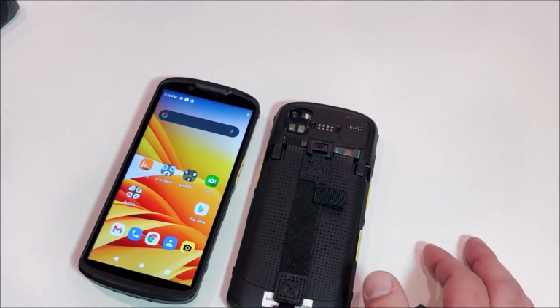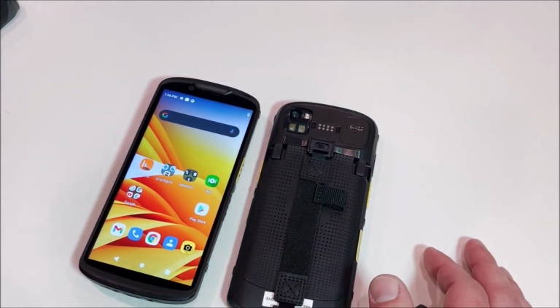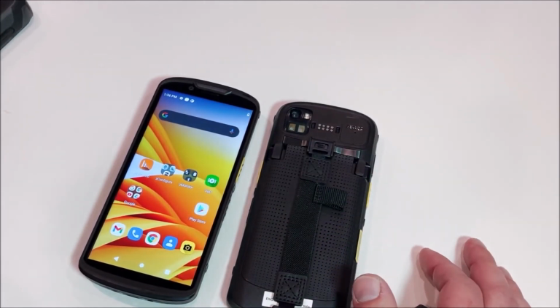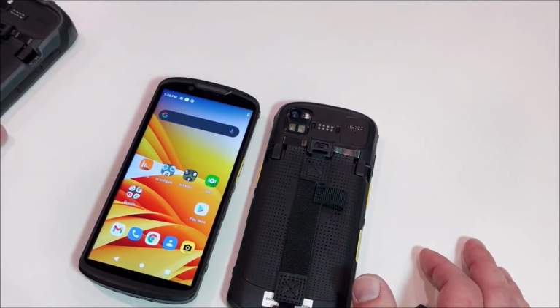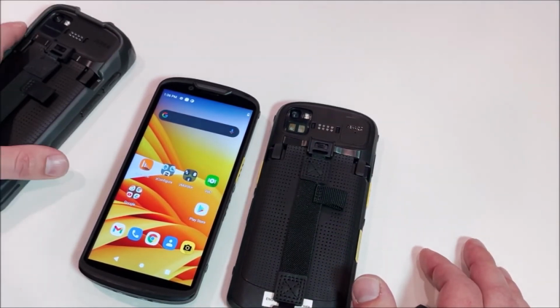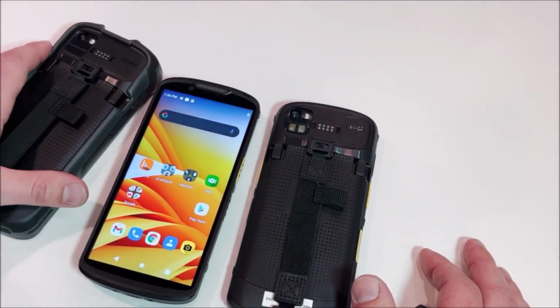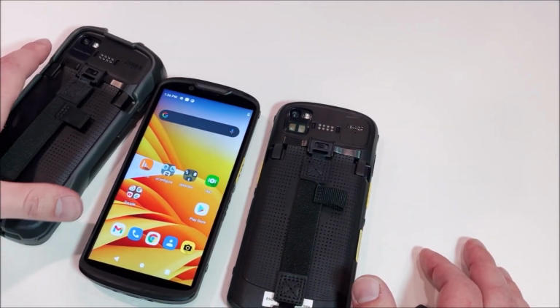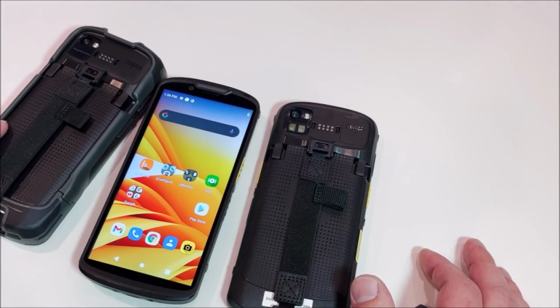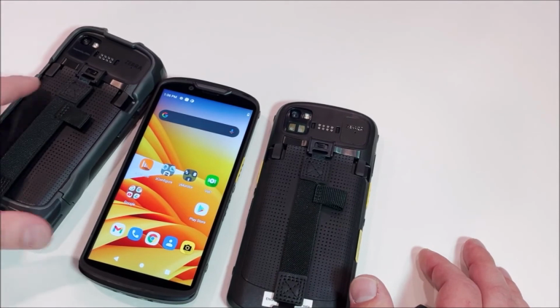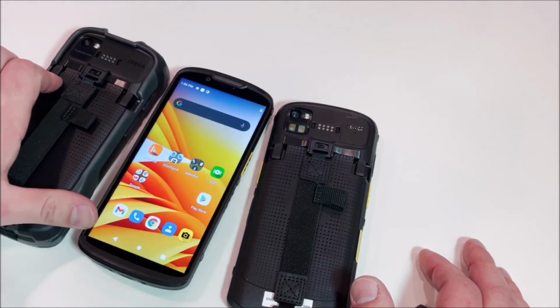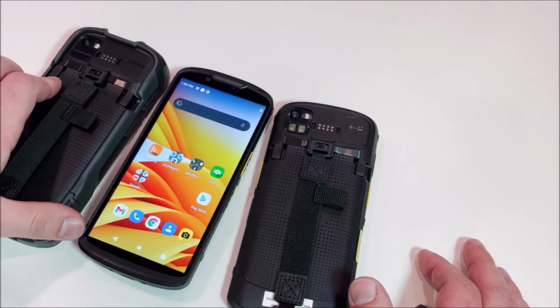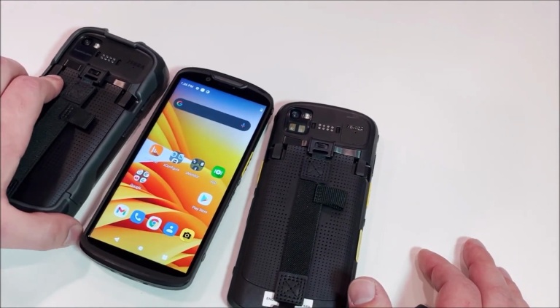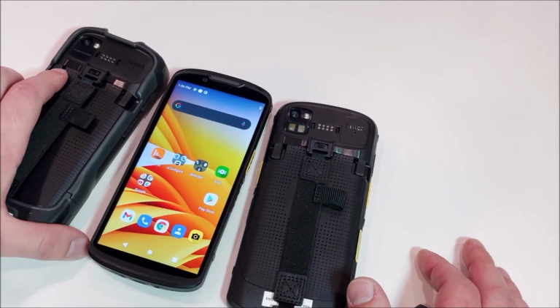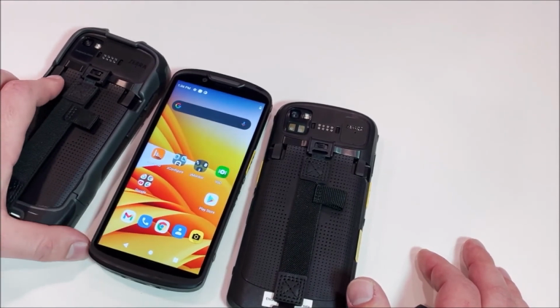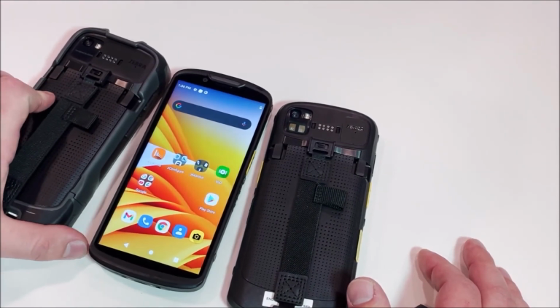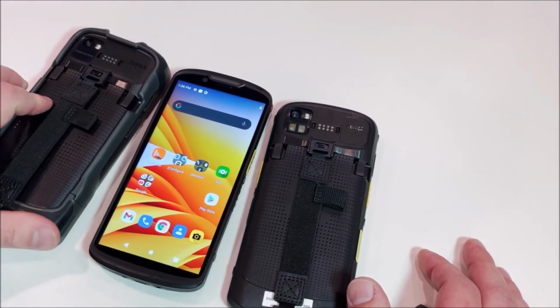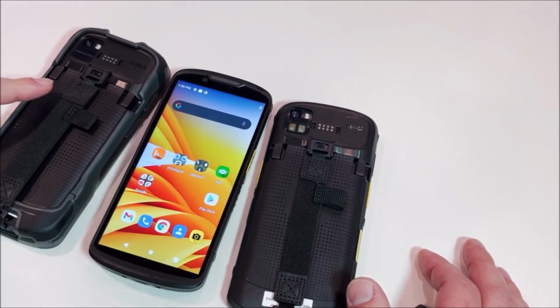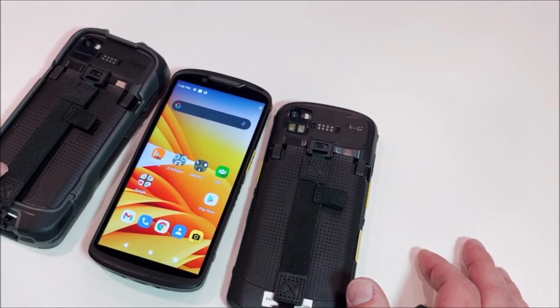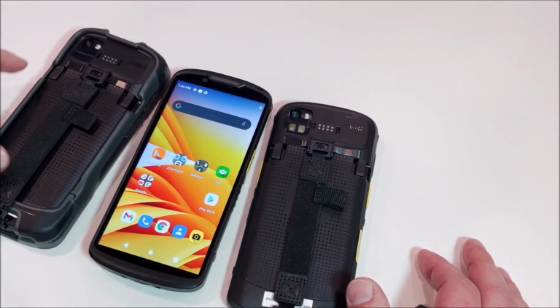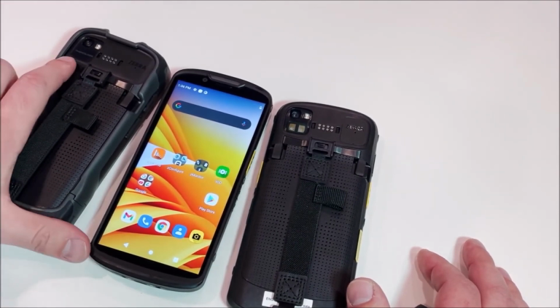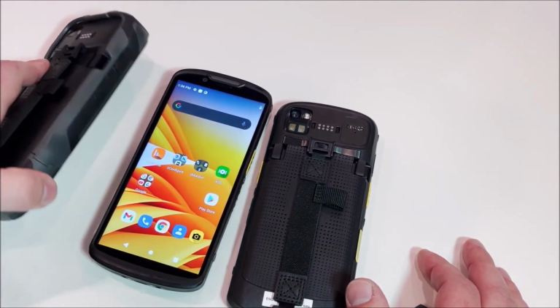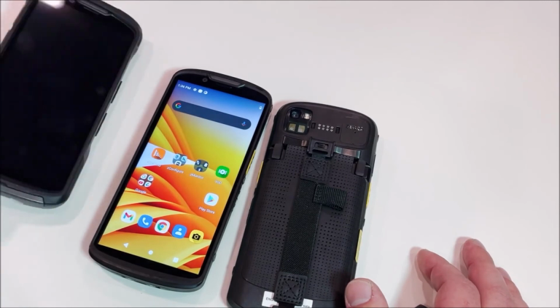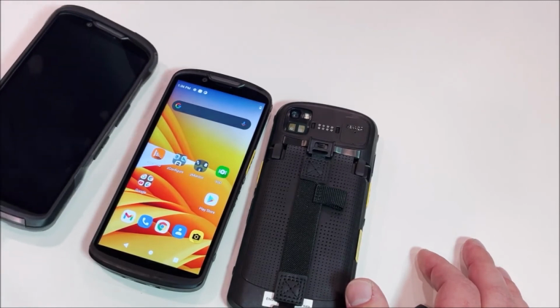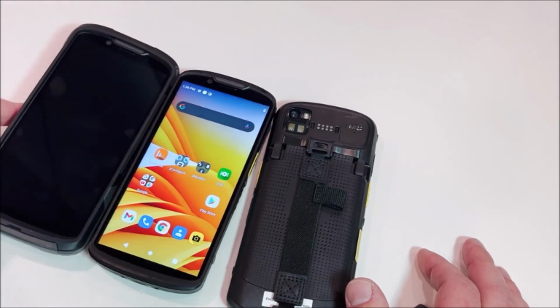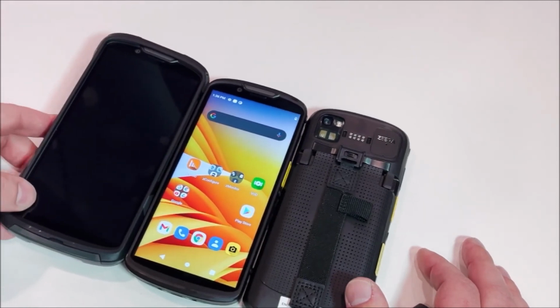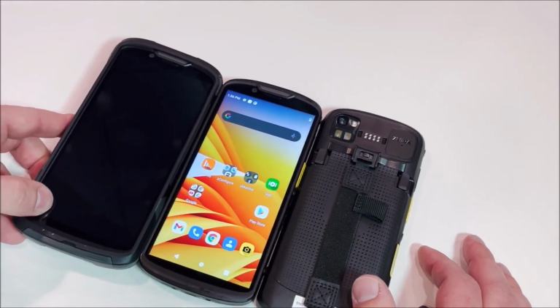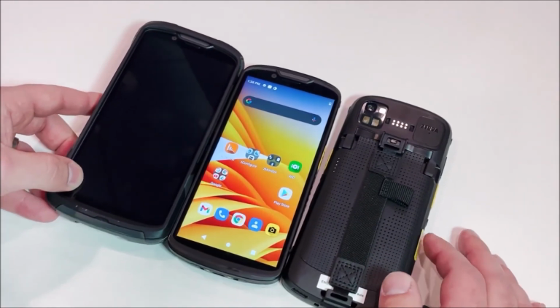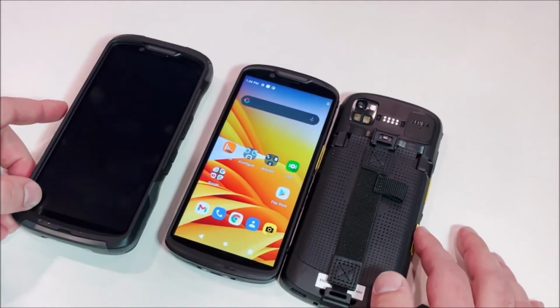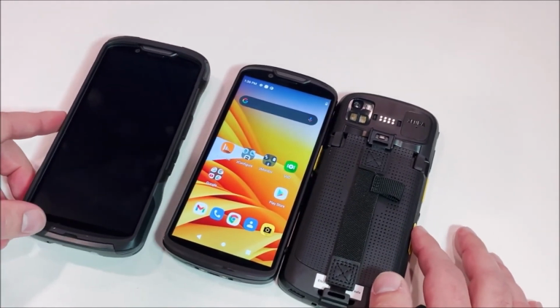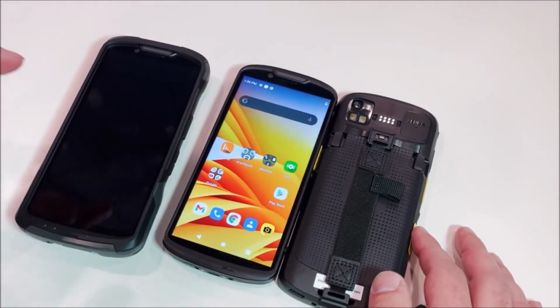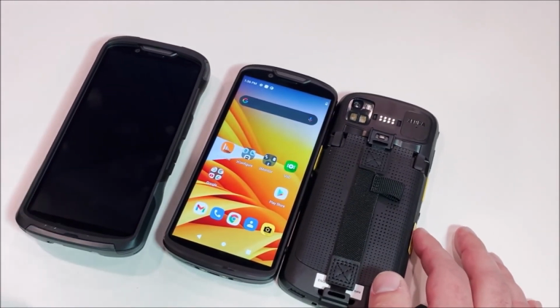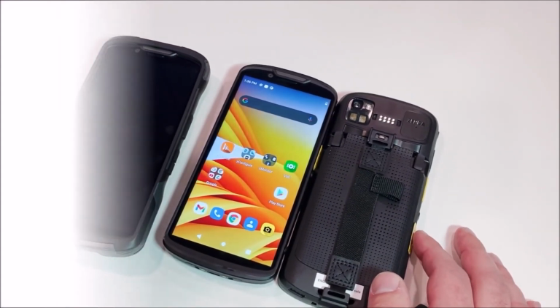And now, if we did want to bring the boot over — we have one here — you'll see that this is what the device looks like with a rugged boot. You'll see the hand strap is there, and from the outside we'll see the rugged boot.